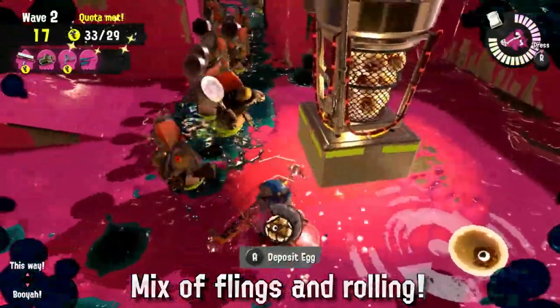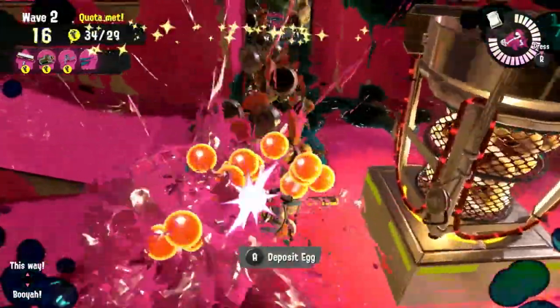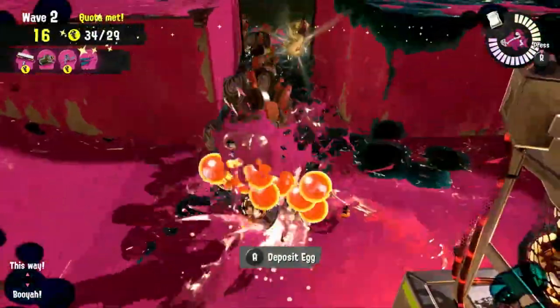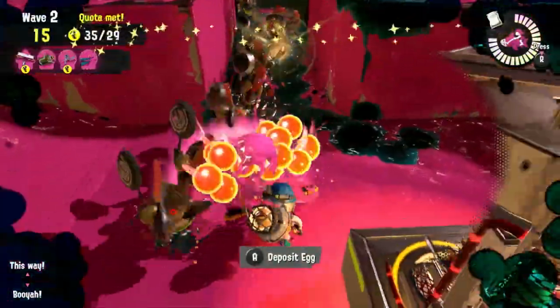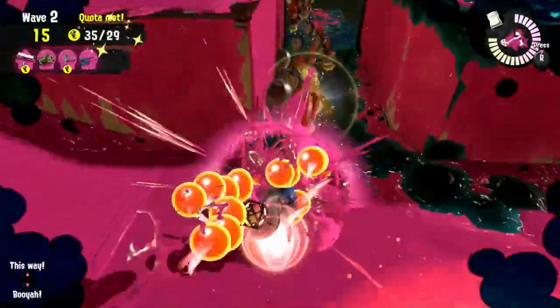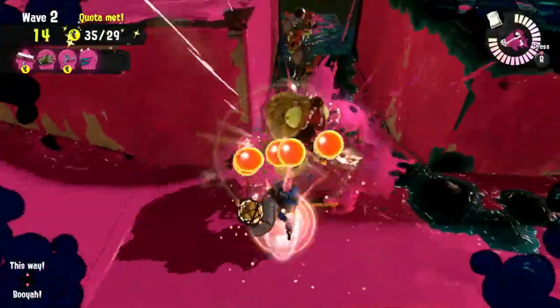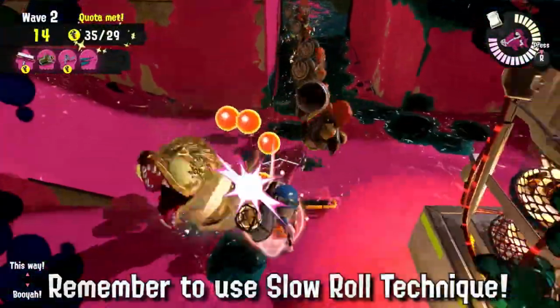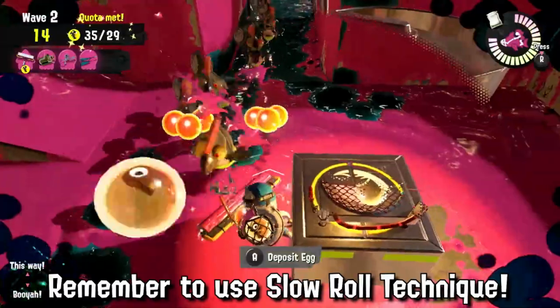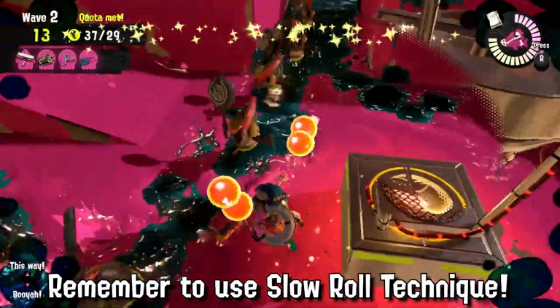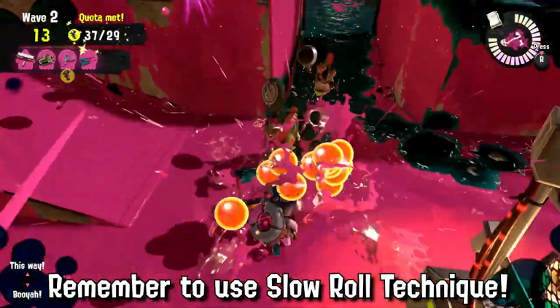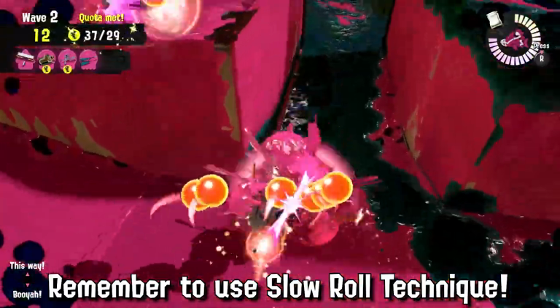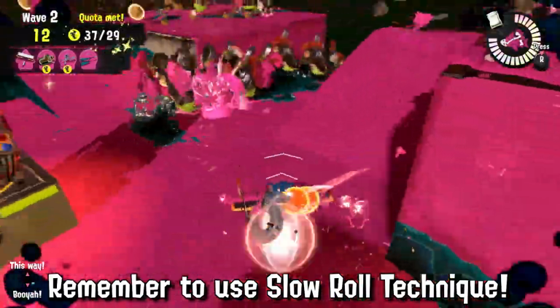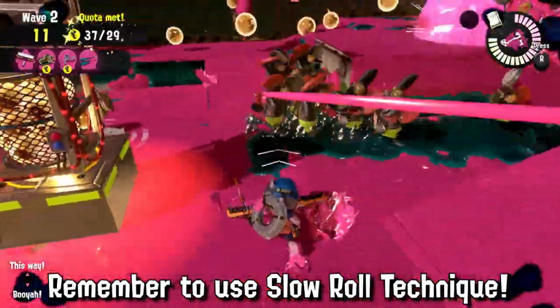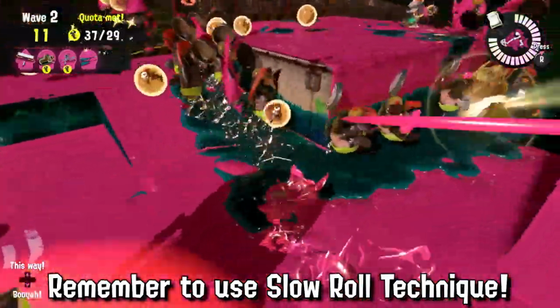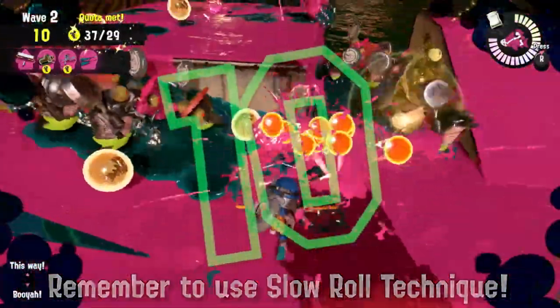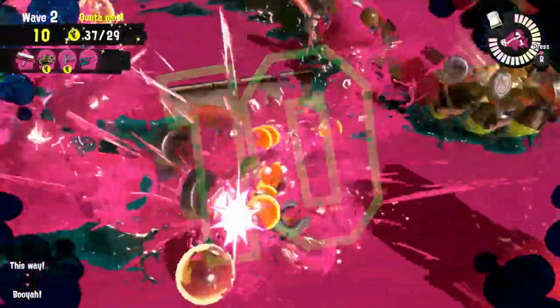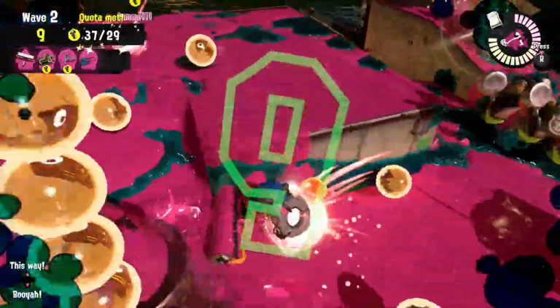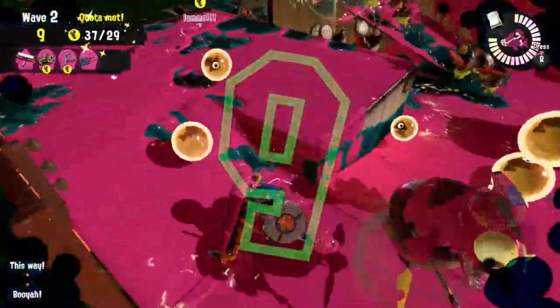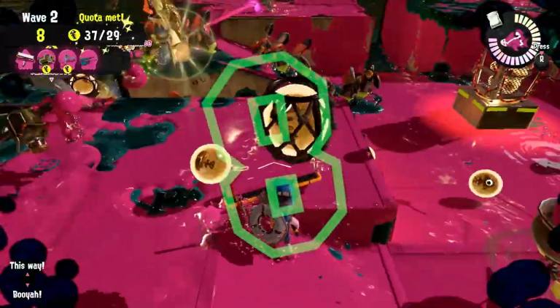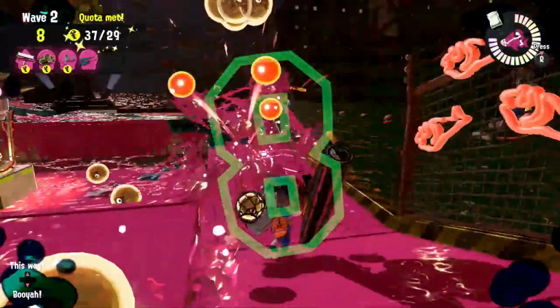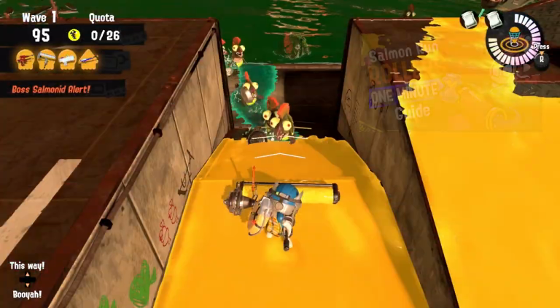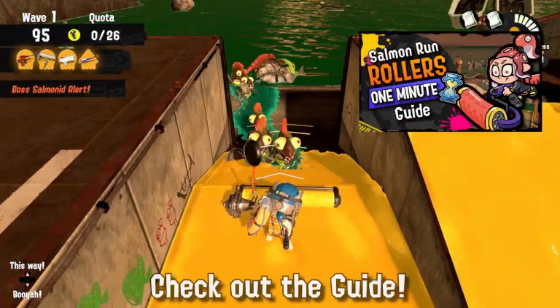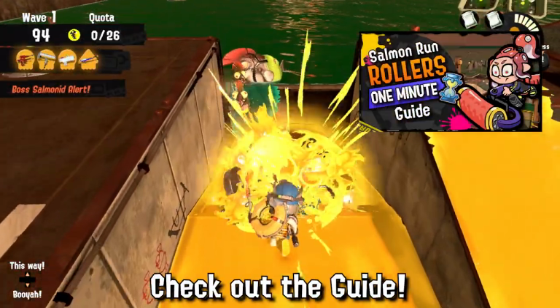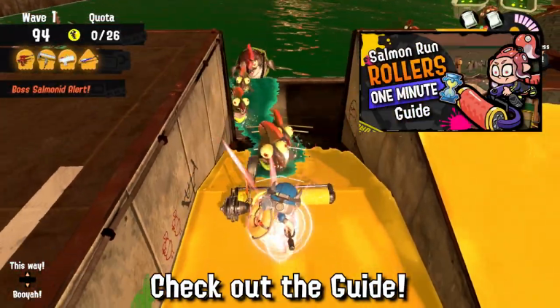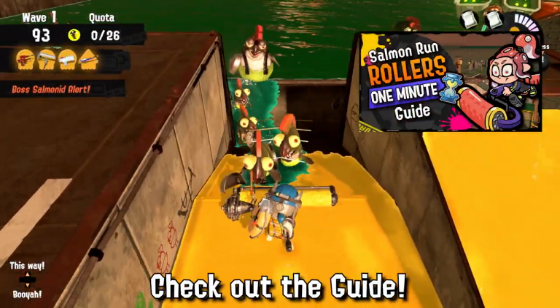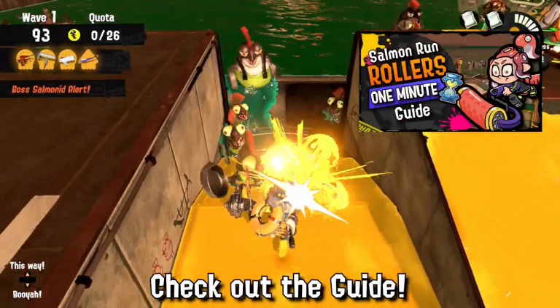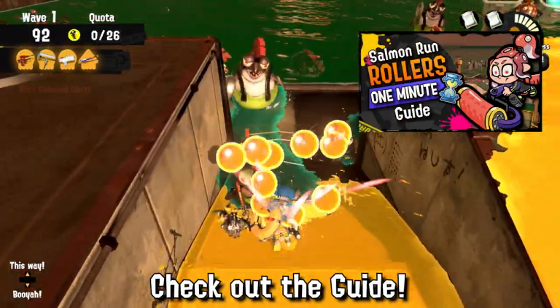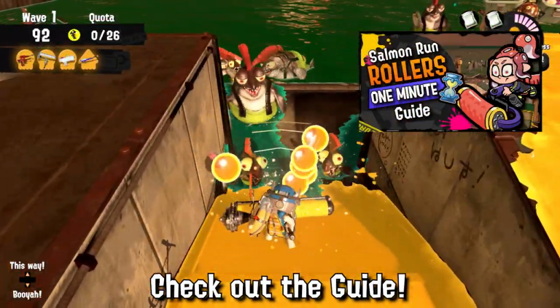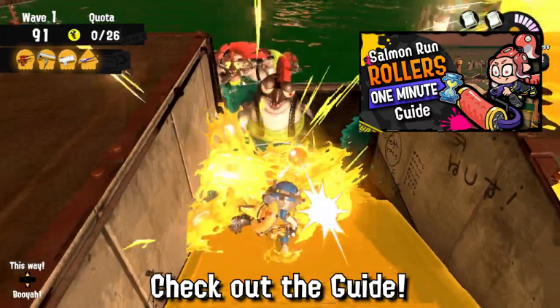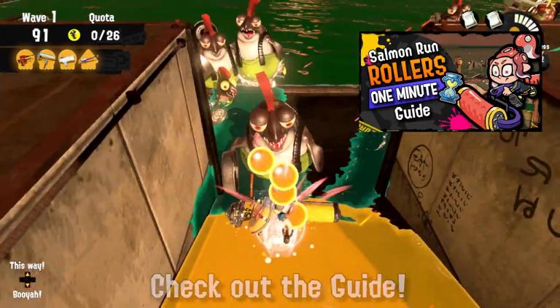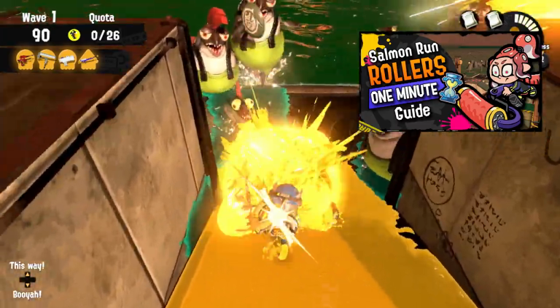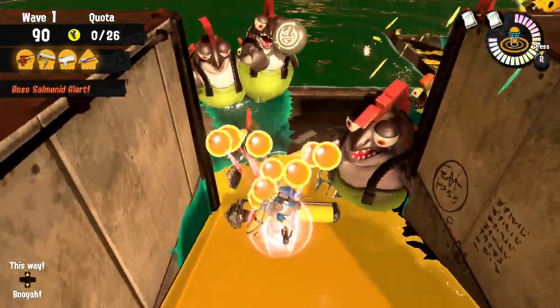Remember to use slow rolling for weaker lessers and Glowfly Waves, and your vertical jumping flings are still very powerful against bosses such as the Steelhead, which most roller players forget to do. I also released a one-minute quick guide to rollers that I can't recommend enough to learn more, which sums everything up nicely.